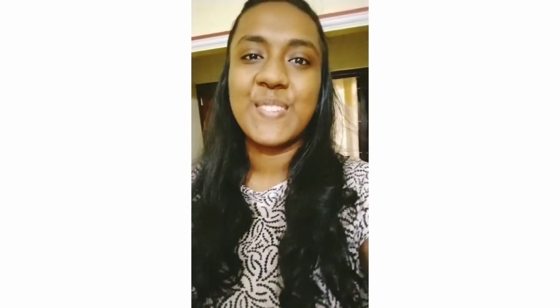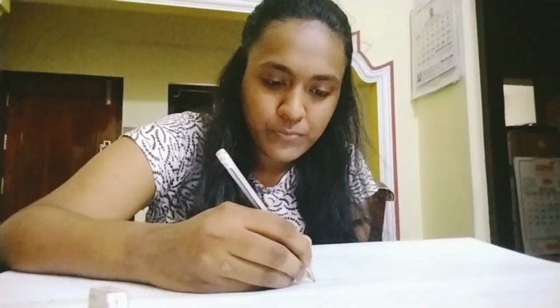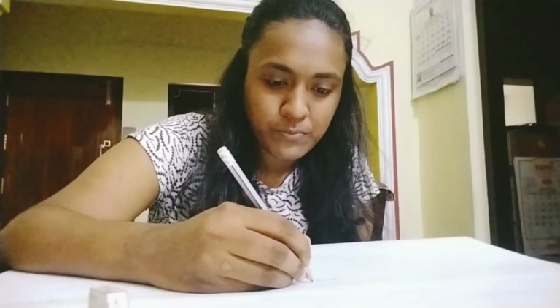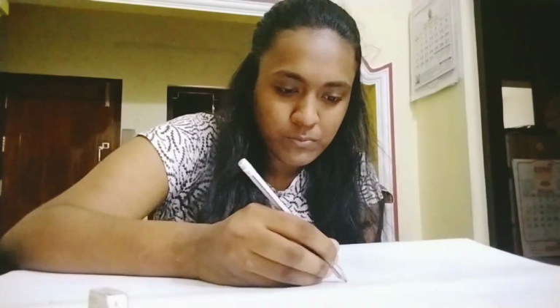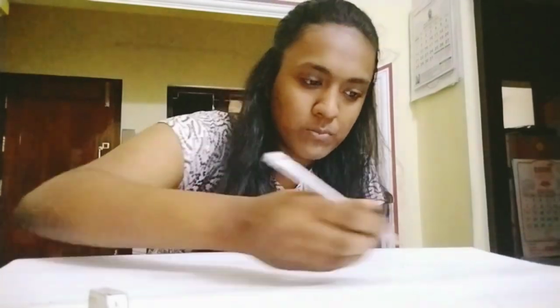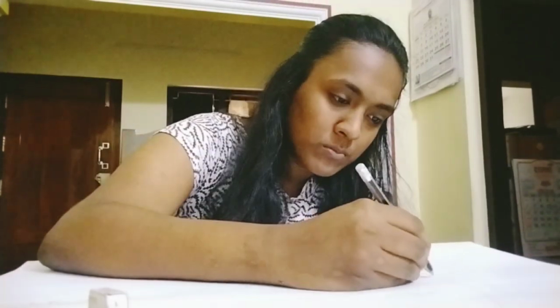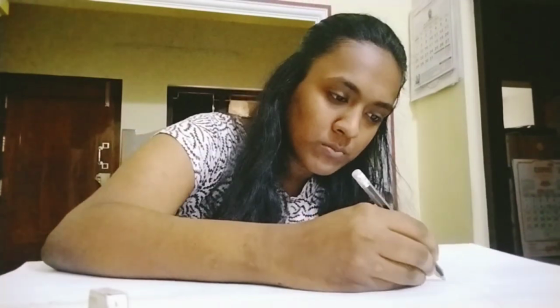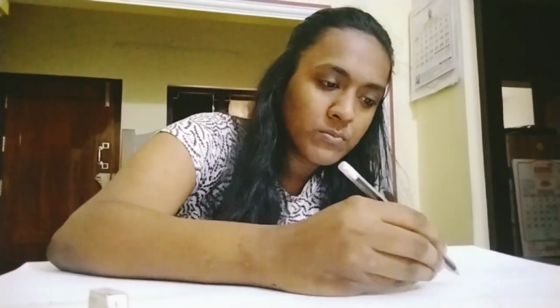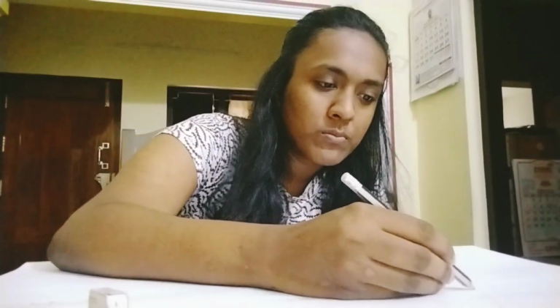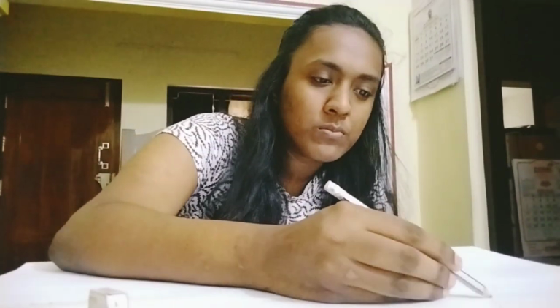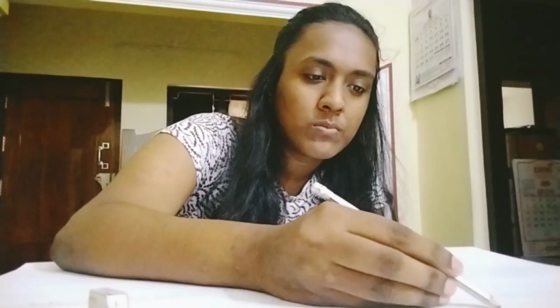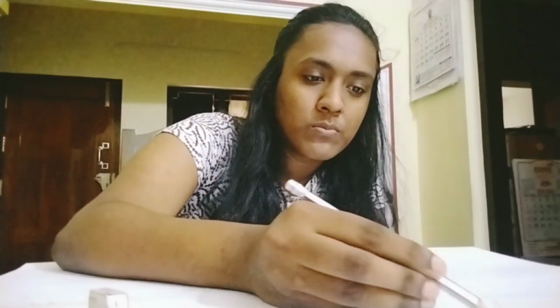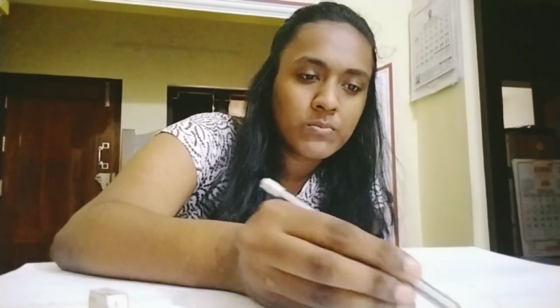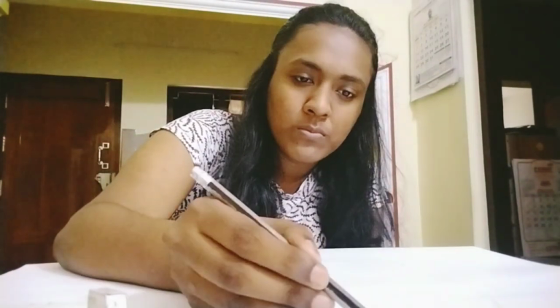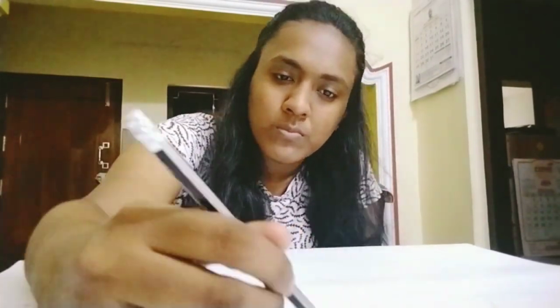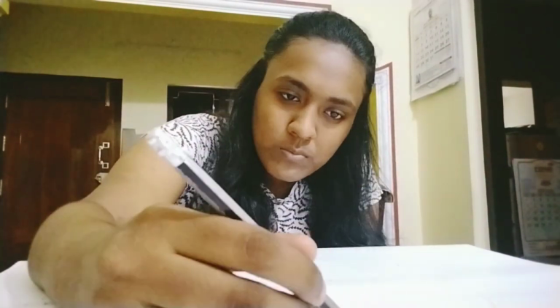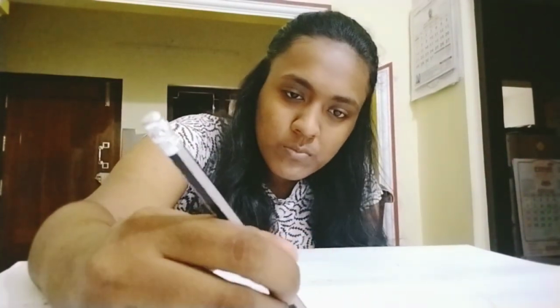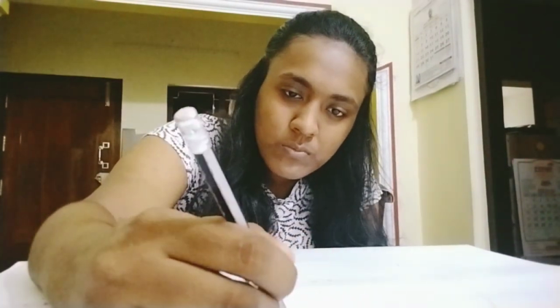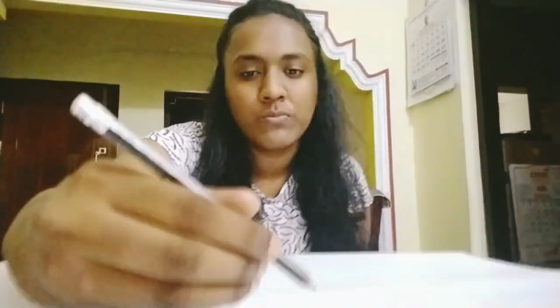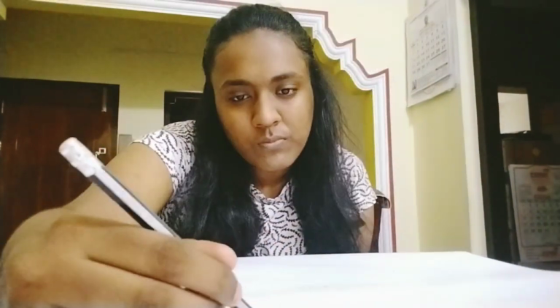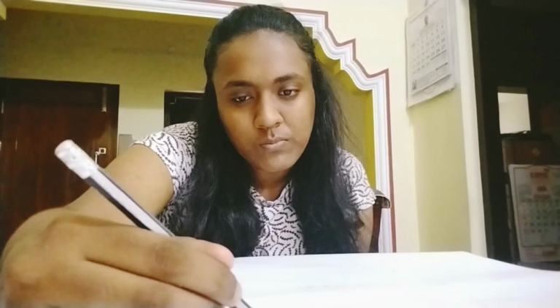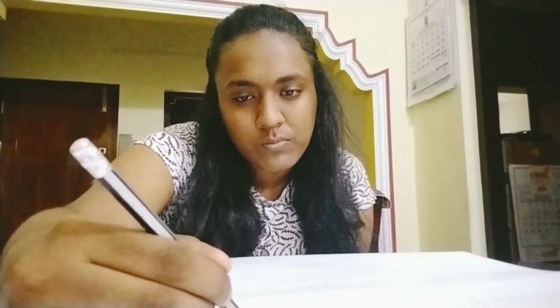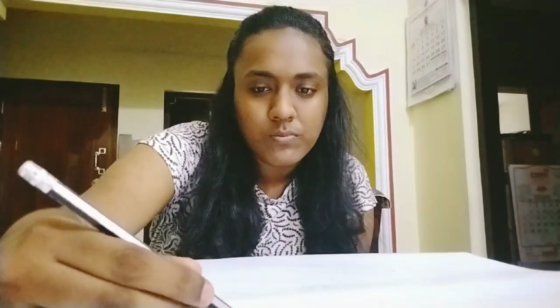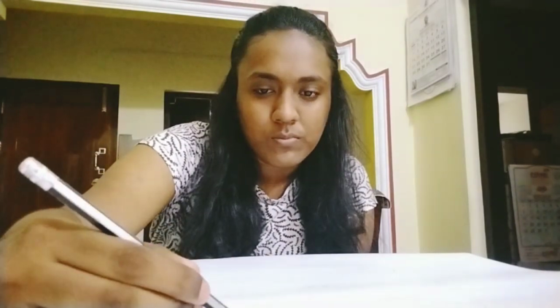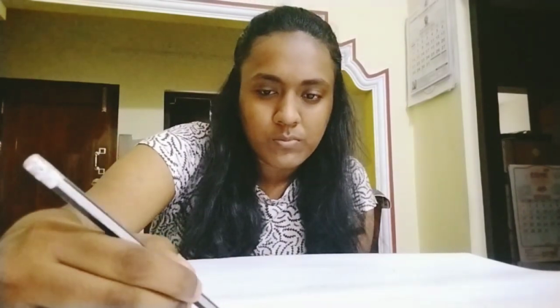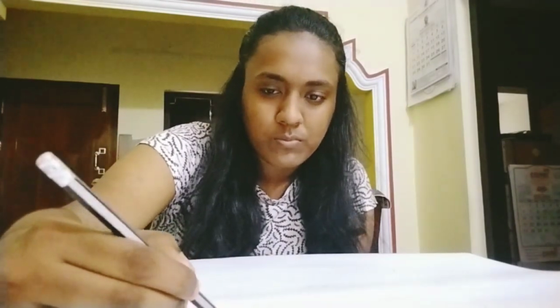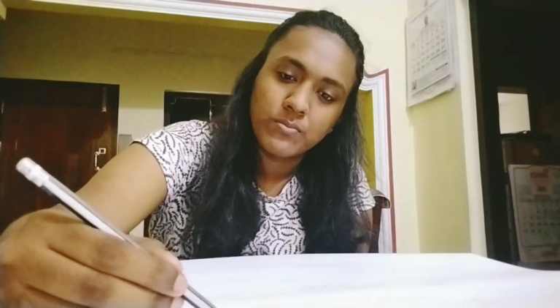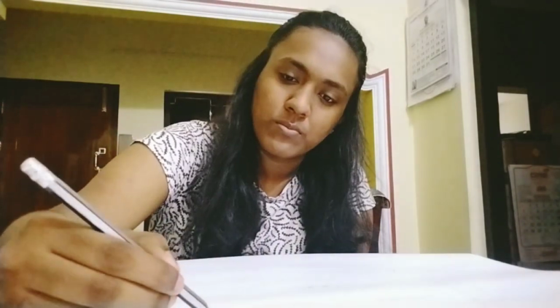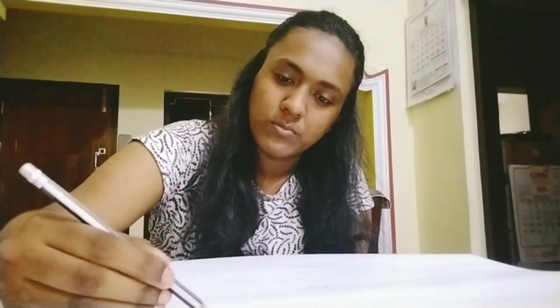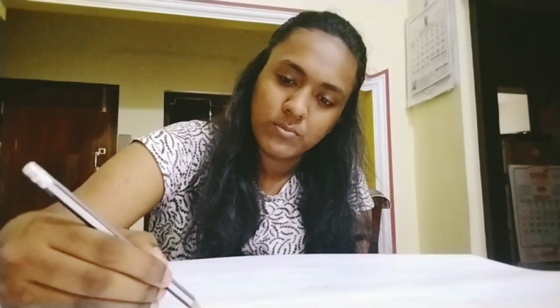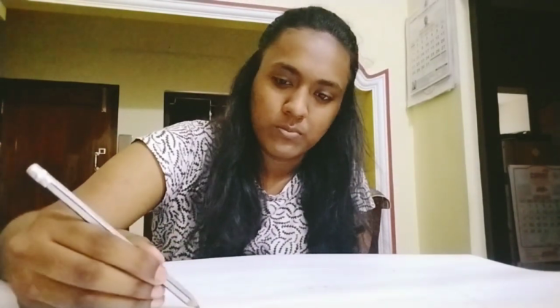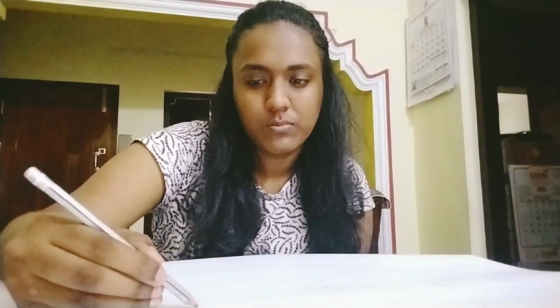My seminar topic was muscles of facial expression, part 3 — that is, muscles around the oral cavity, mainly the orbicularis oris.